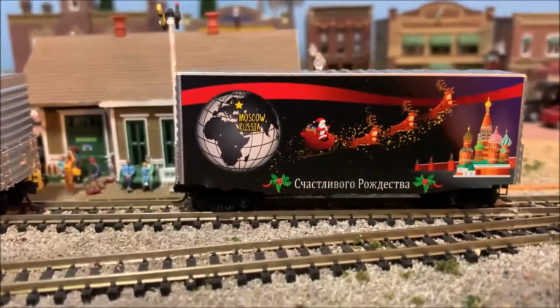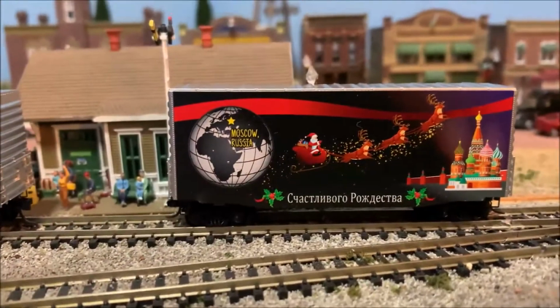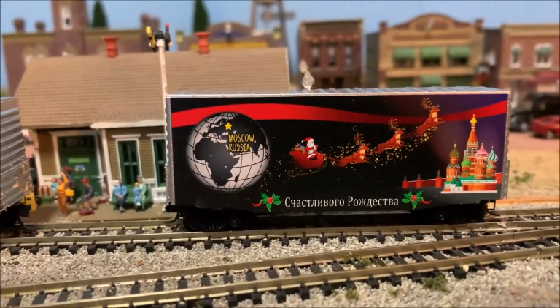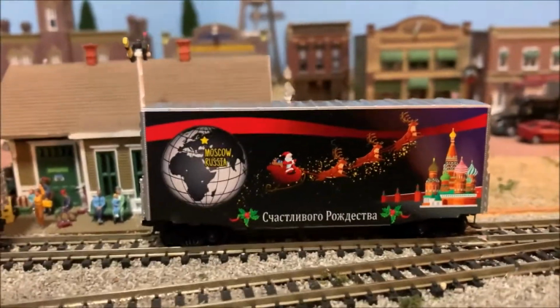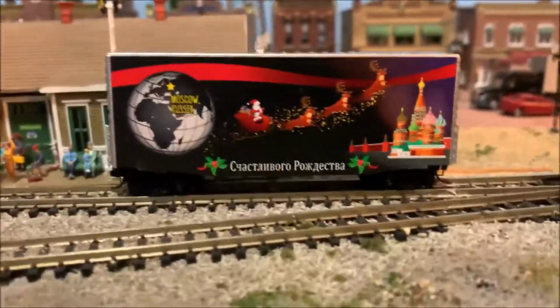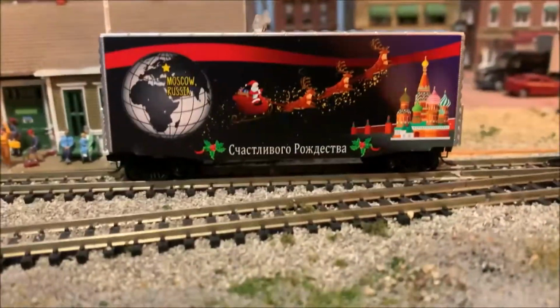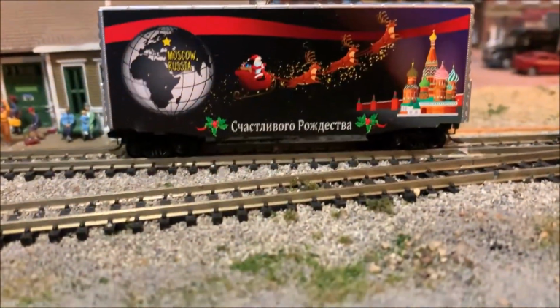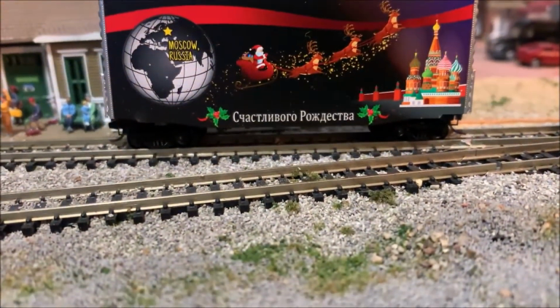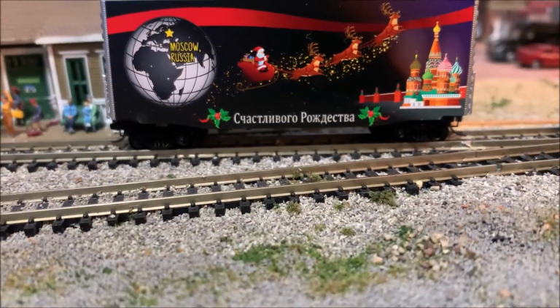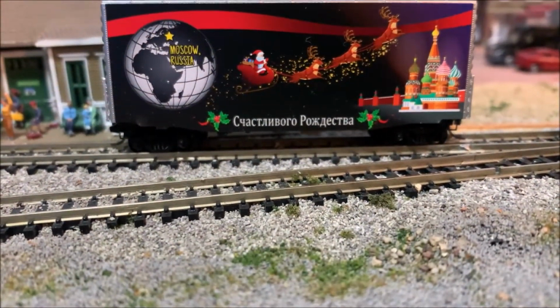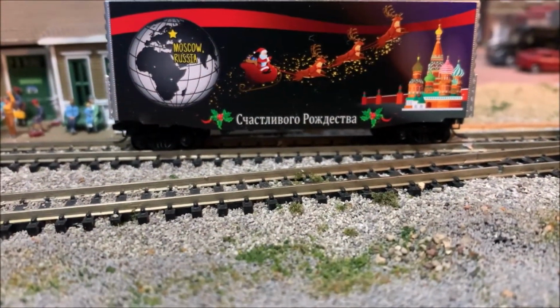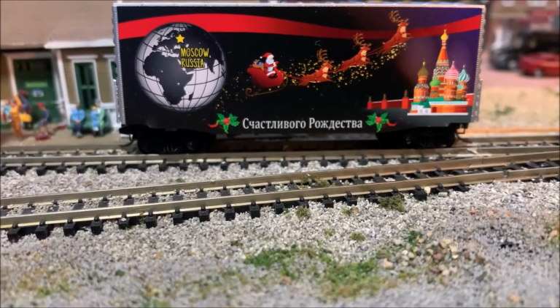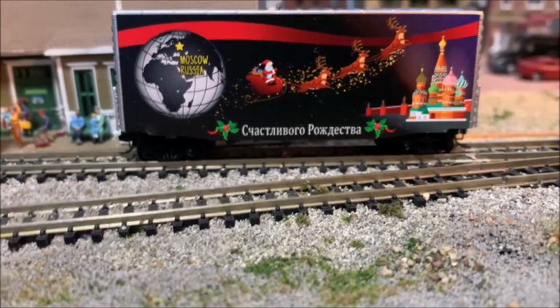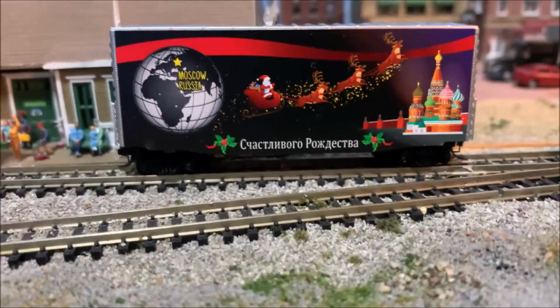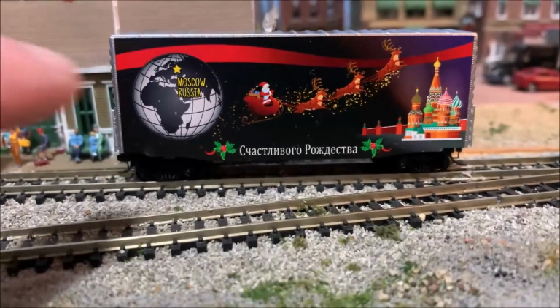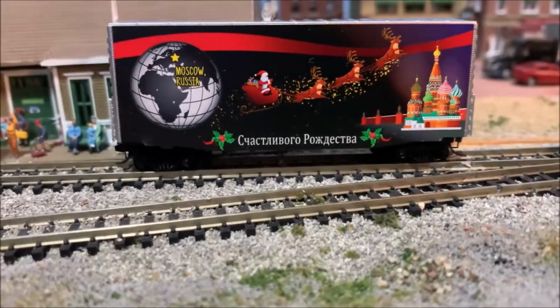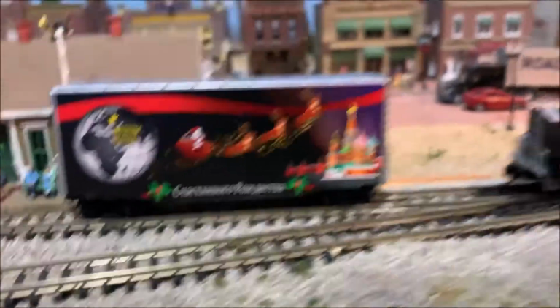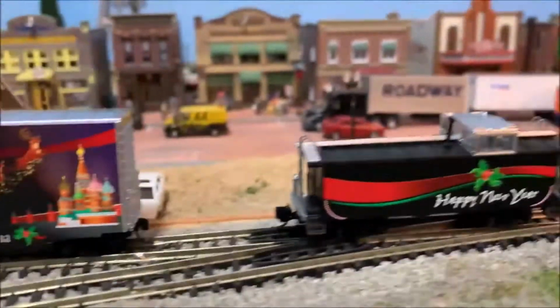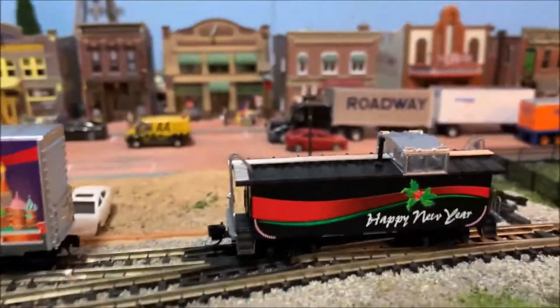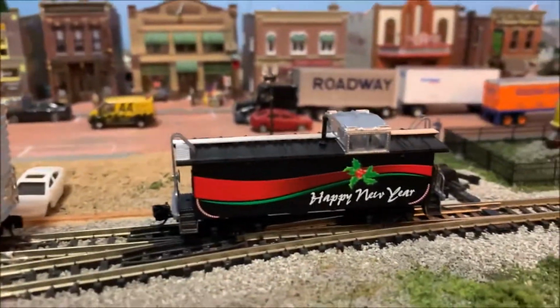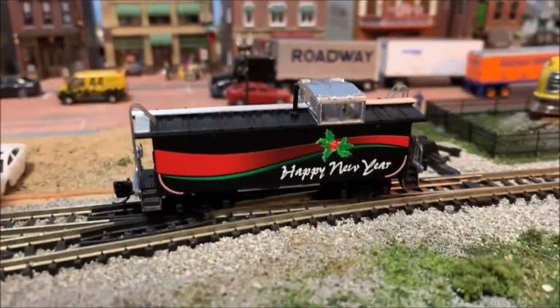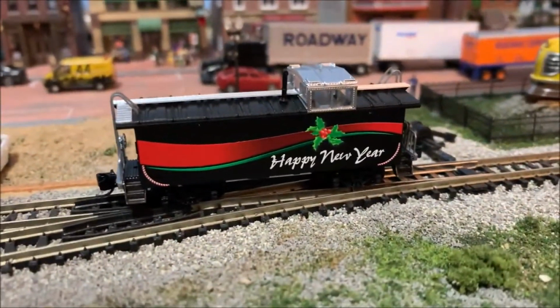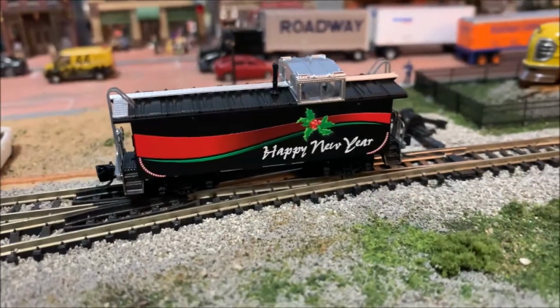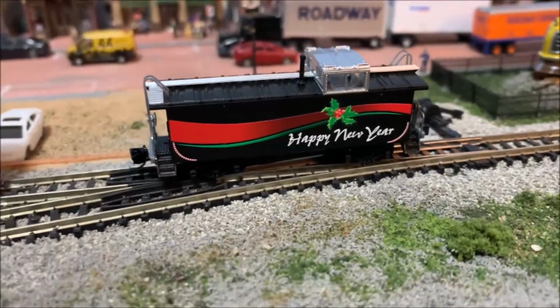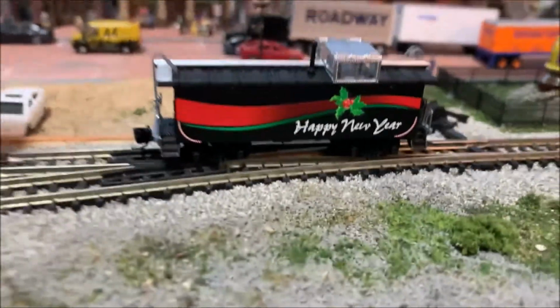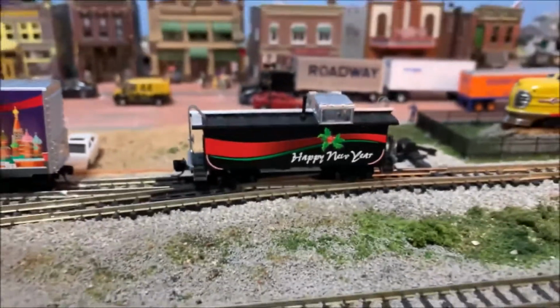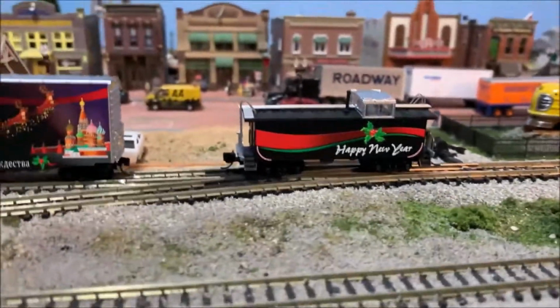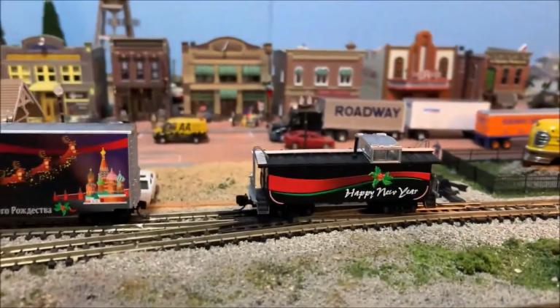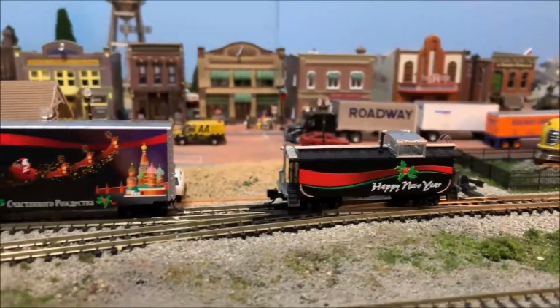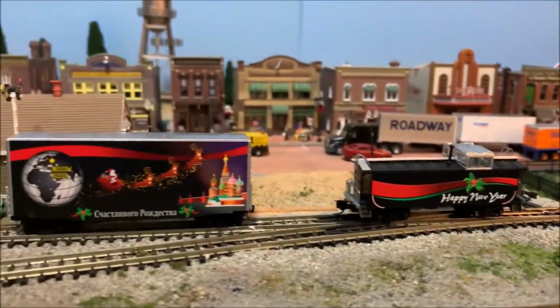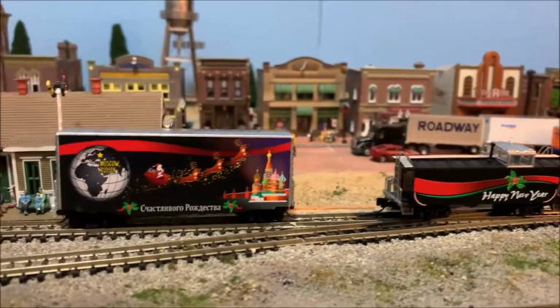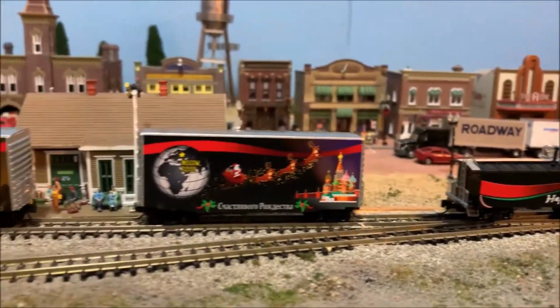And then maybe India — looking at the little picture here on the map. South America — Brazil, I believe. And the caboose is the same on both sides. Beautiful little new micro trains set here for Christmas time.